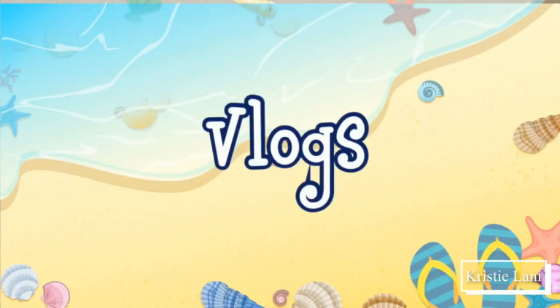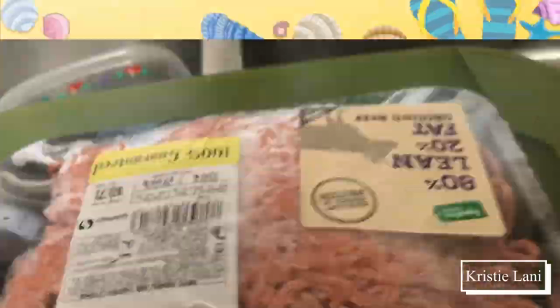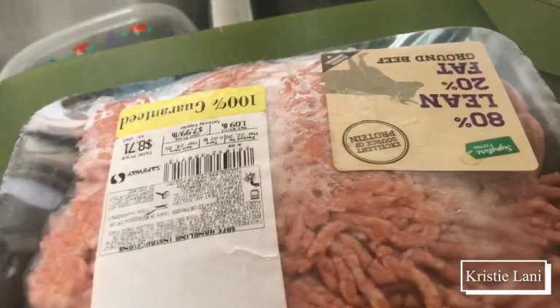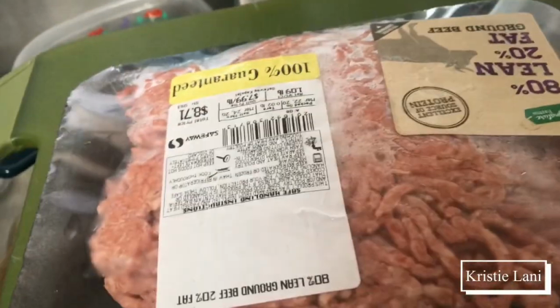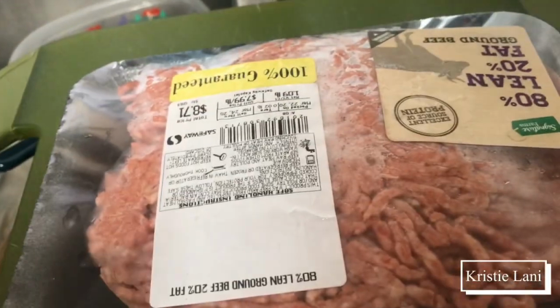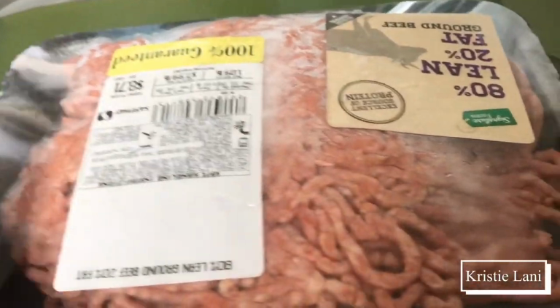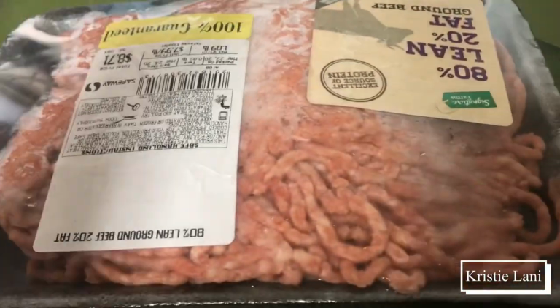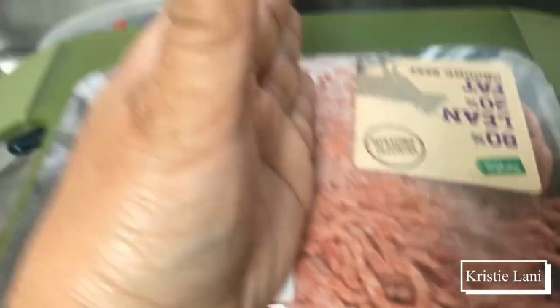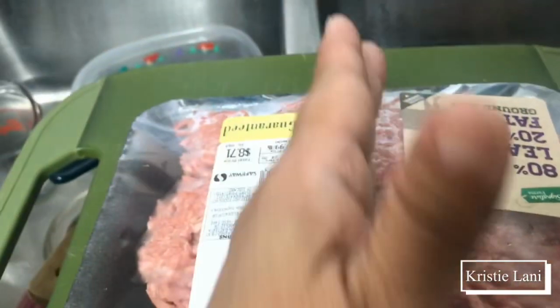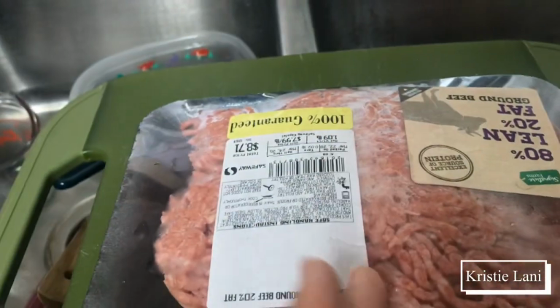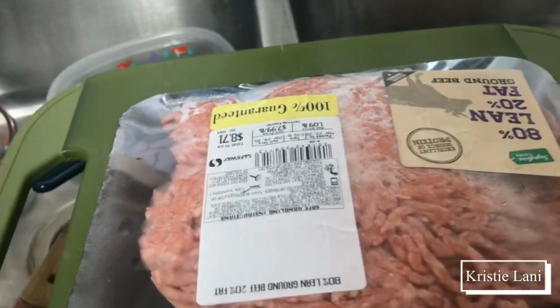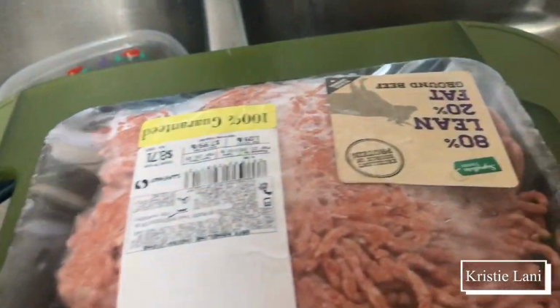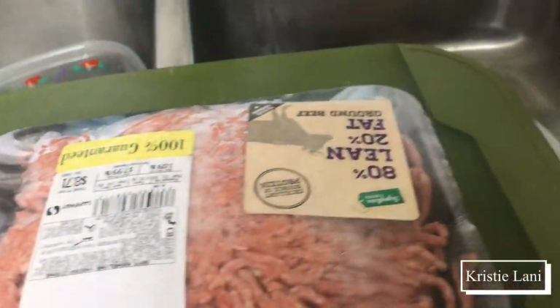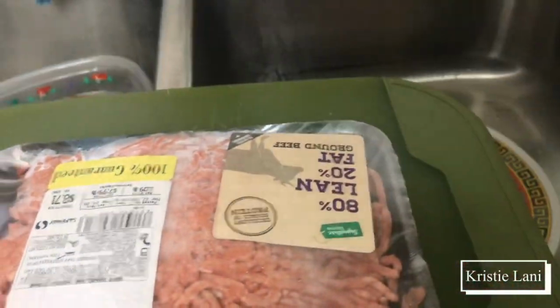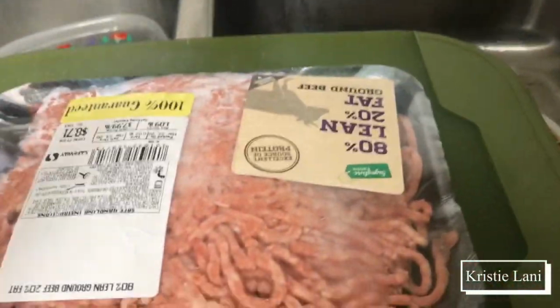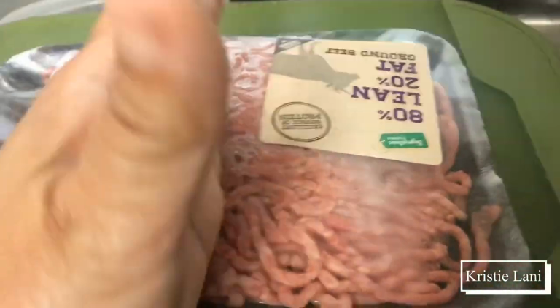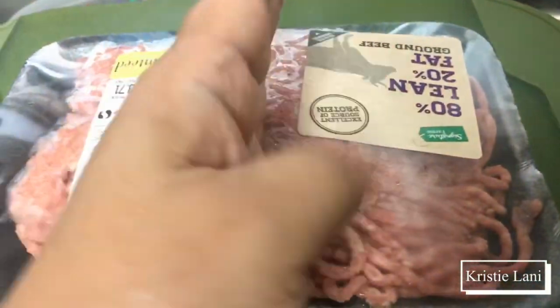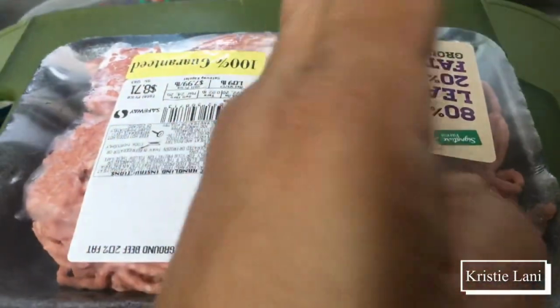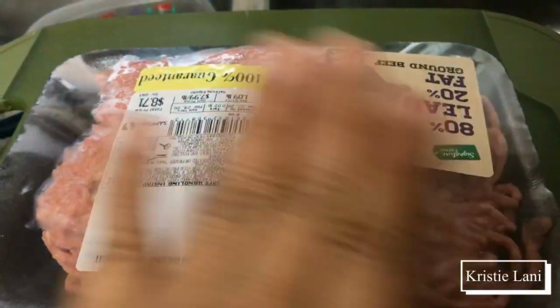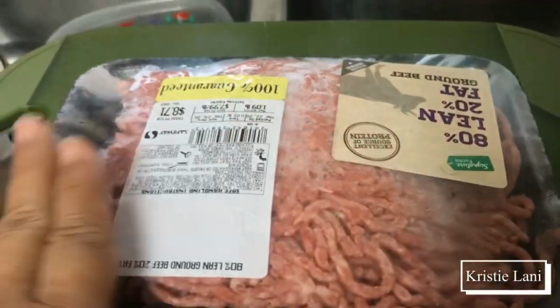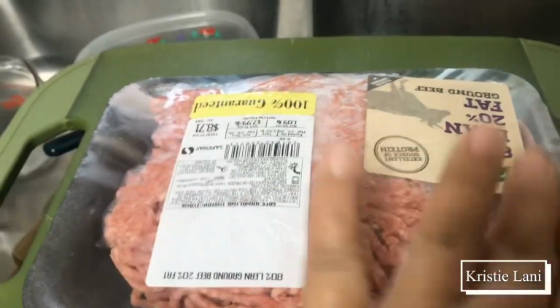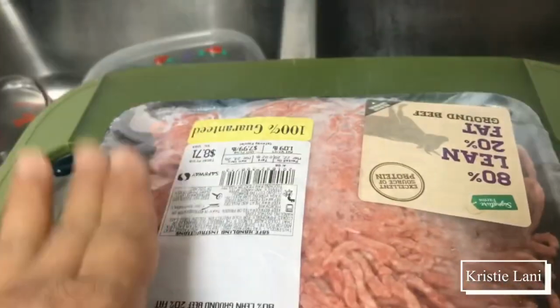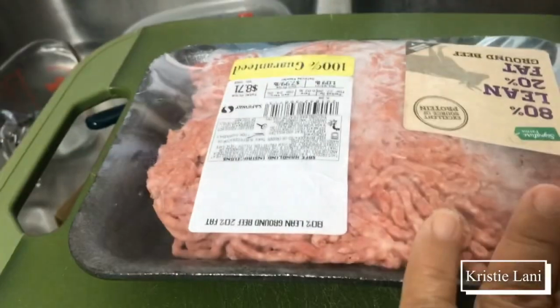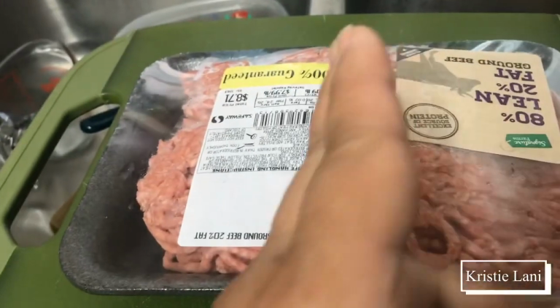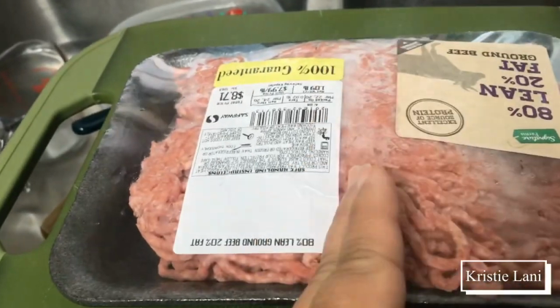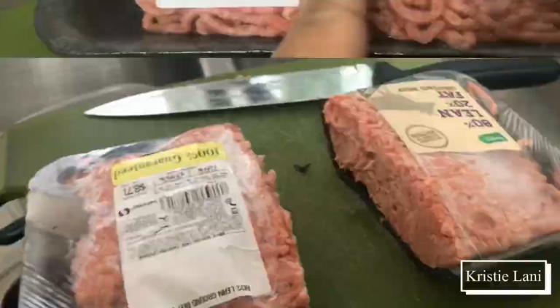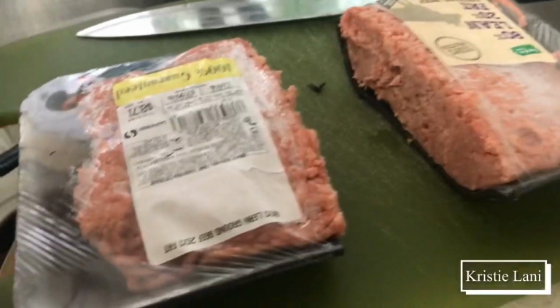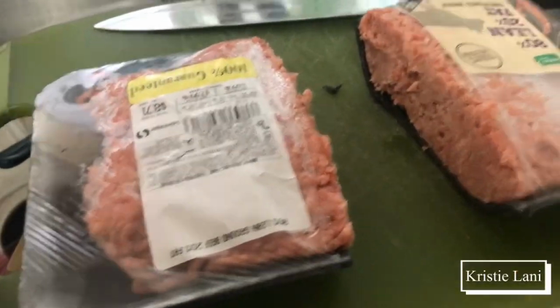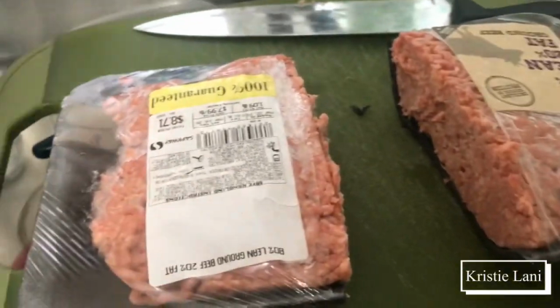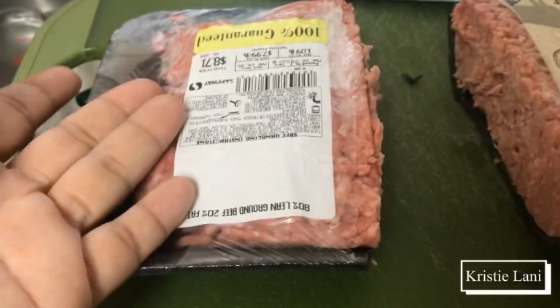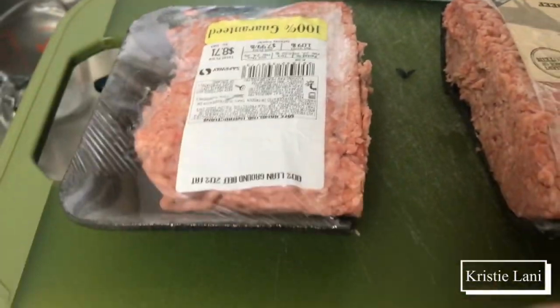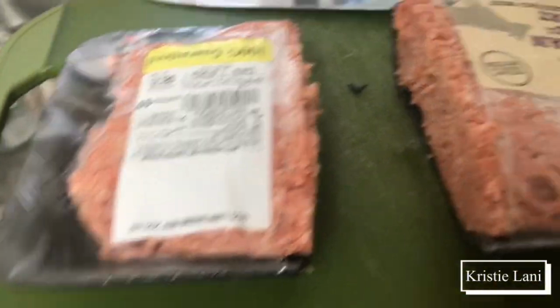I'm just going to be cooking for one, so I know I should have cut this in half before I froze it, but I'm going to try and cut it in half right now so I can have two different meals. It's a little uneven, but at least I got half of it, so I'm going to go back and freeze this one again.